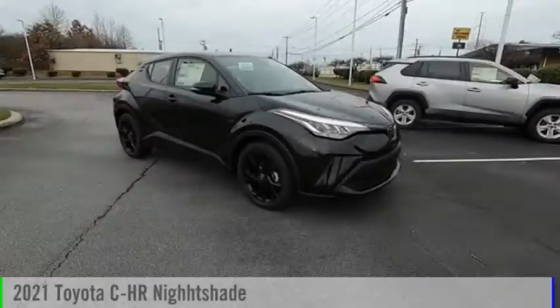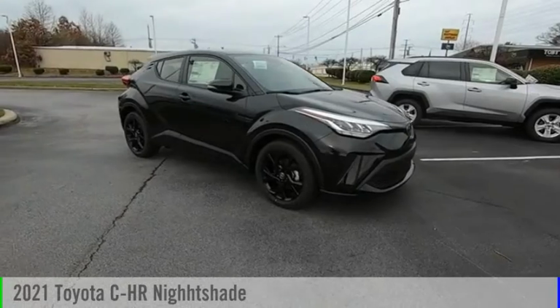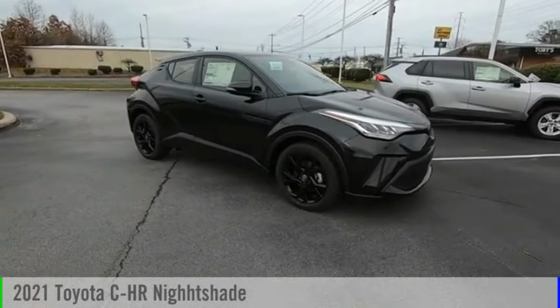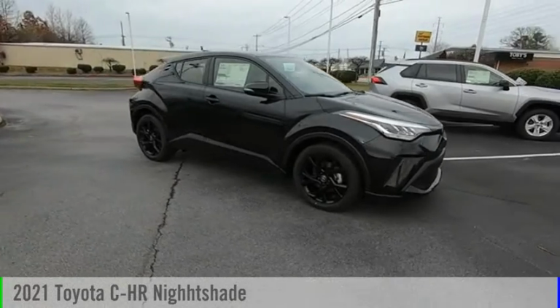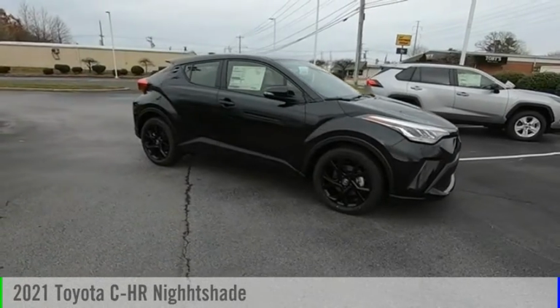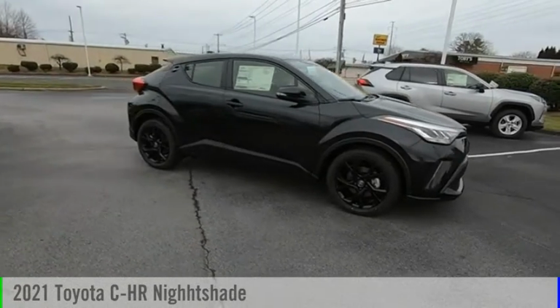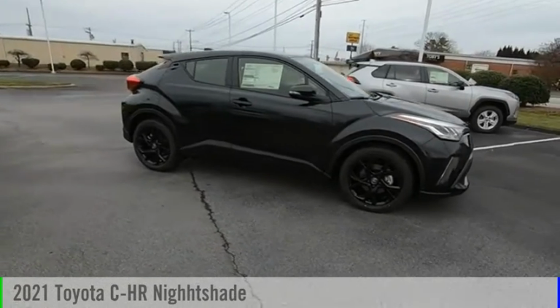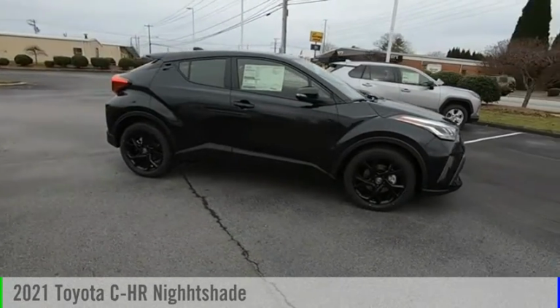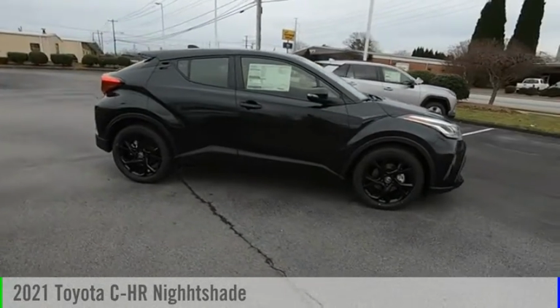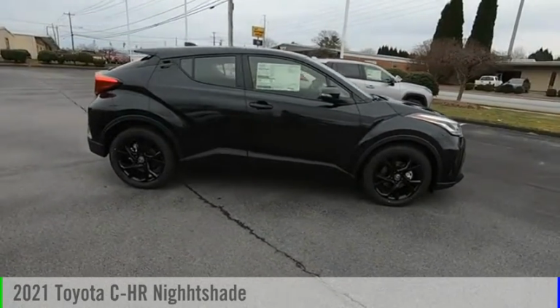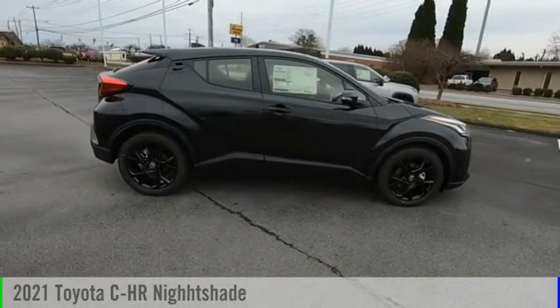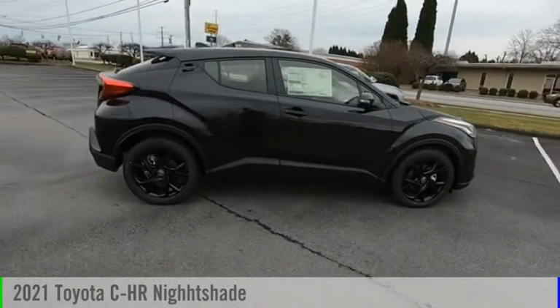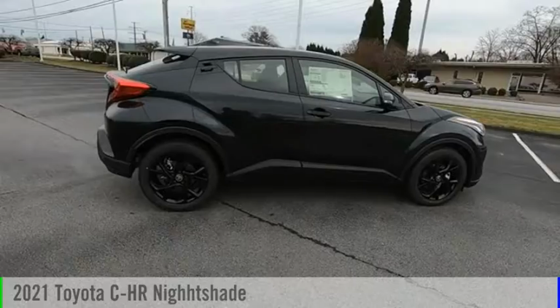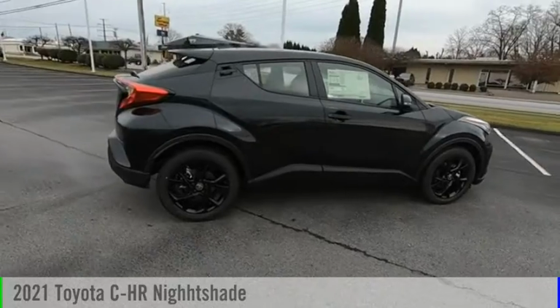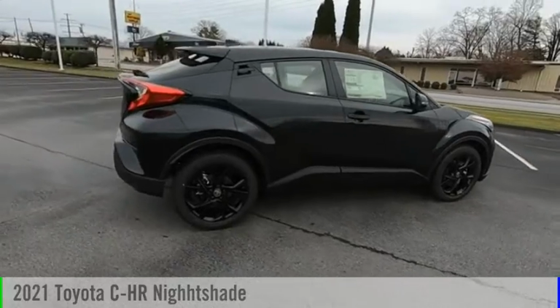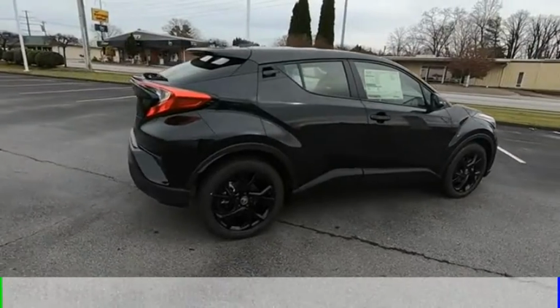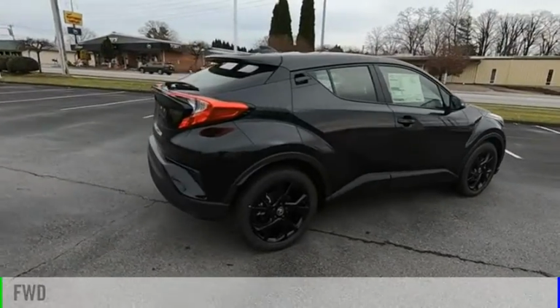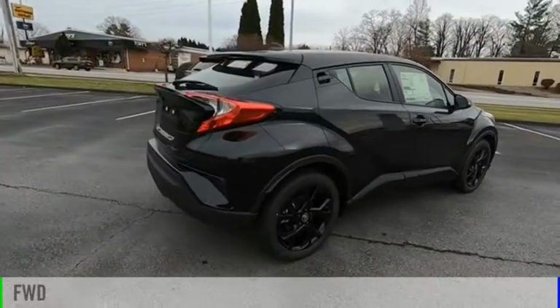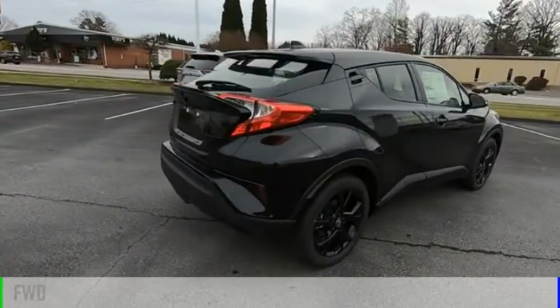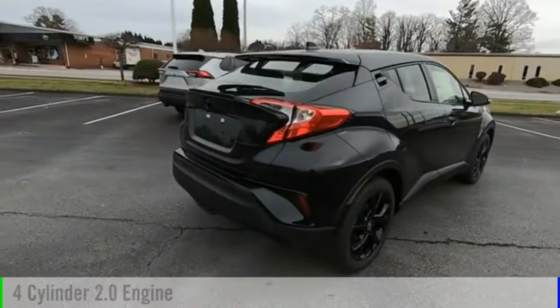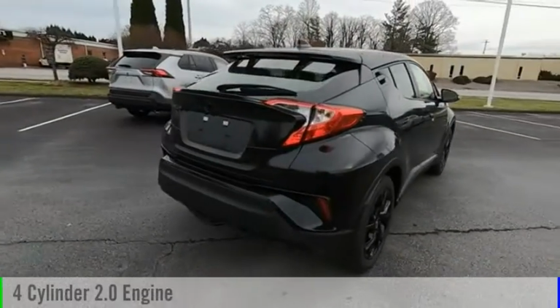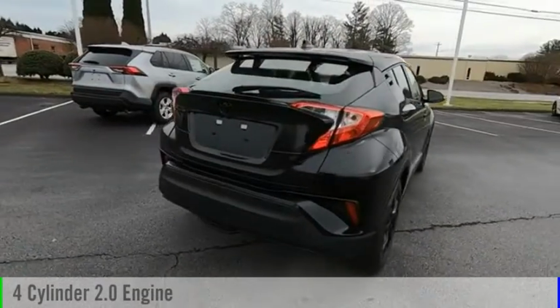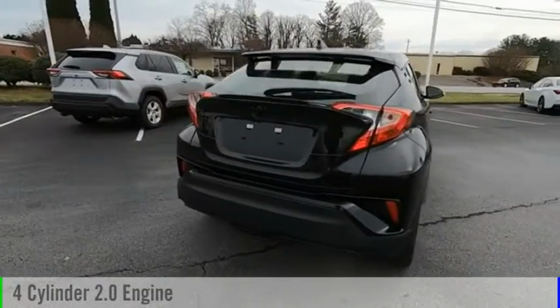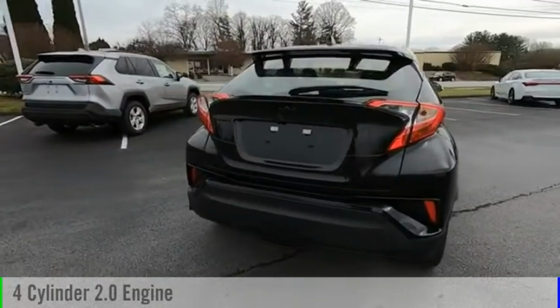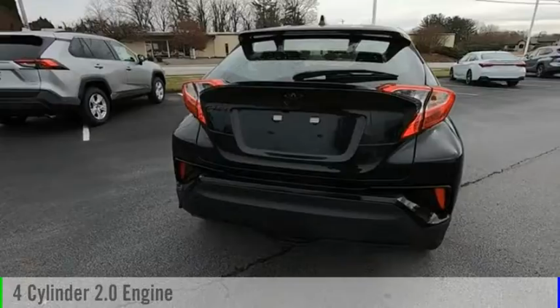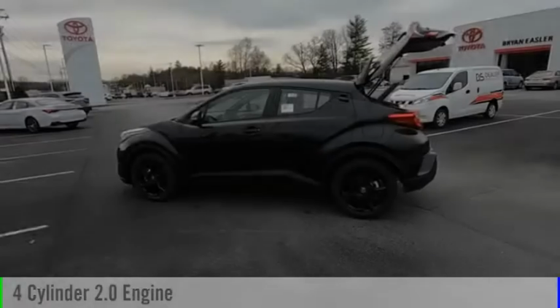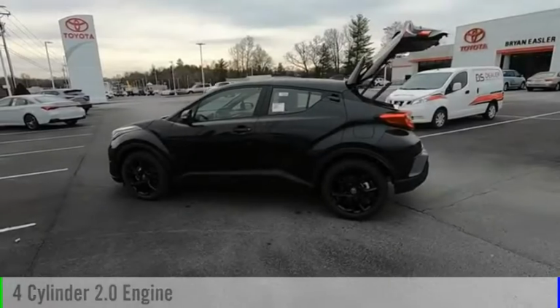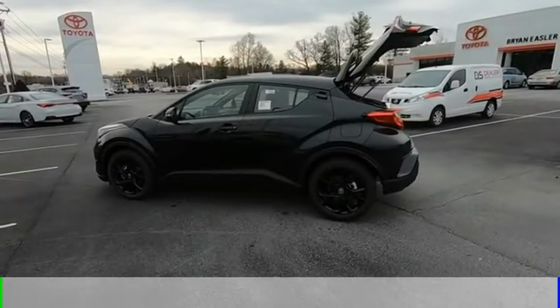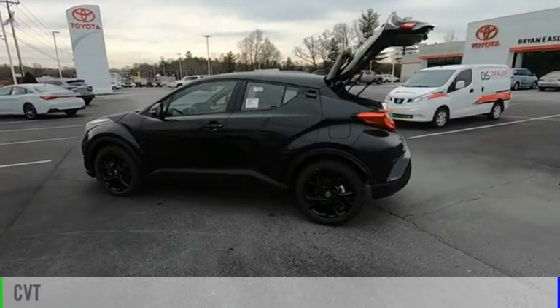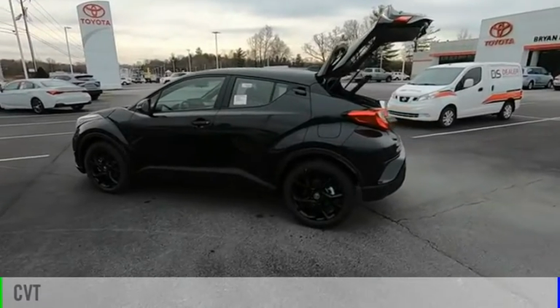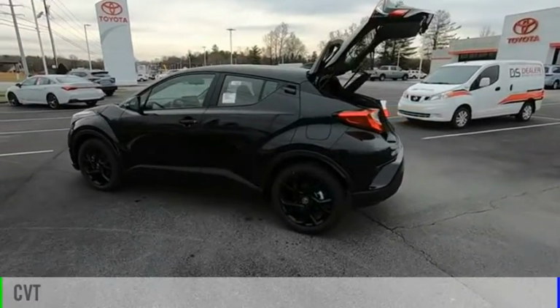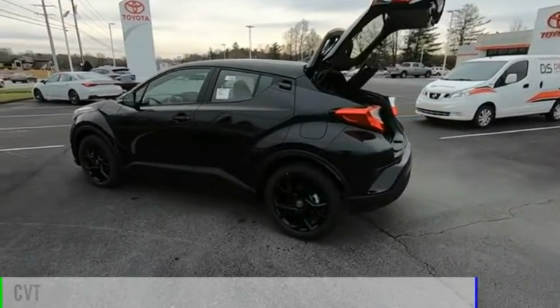Make a great choice today with the 2021 CHR. This vehicle is powered by a front-wheel drive, four-cylinder, 2.0-liter engine, and comes with a continuously variable transmission.